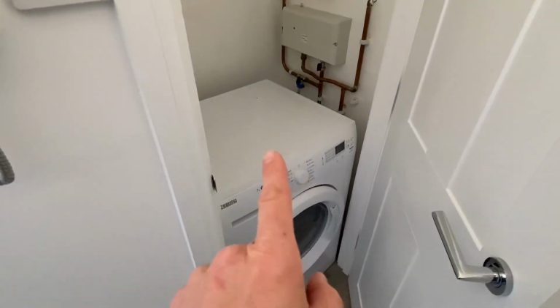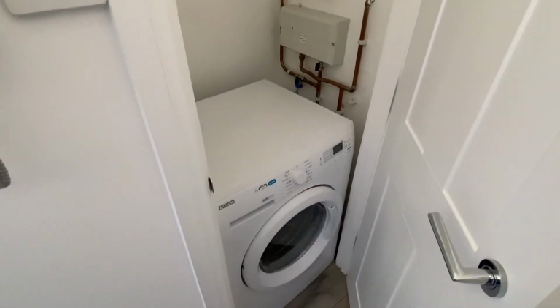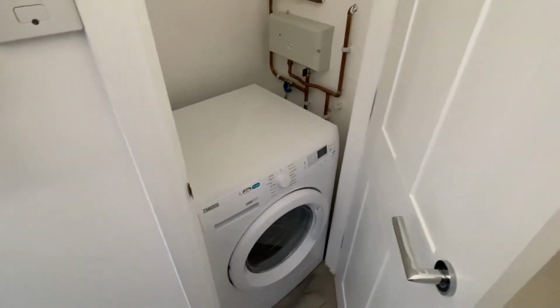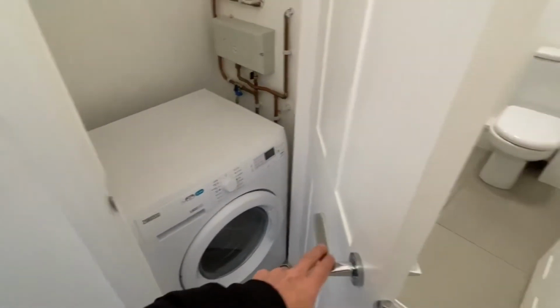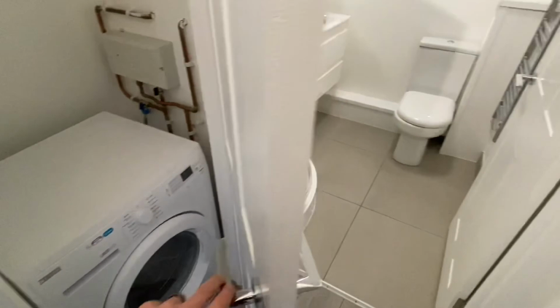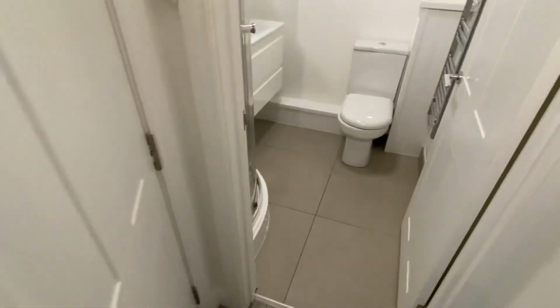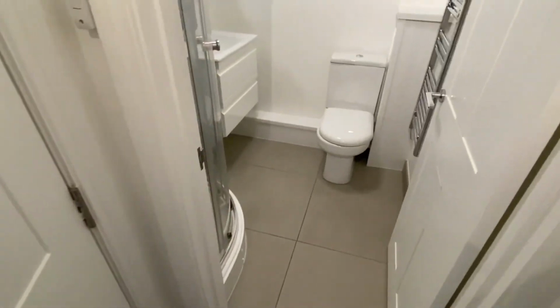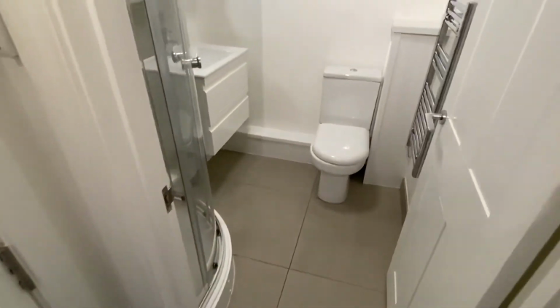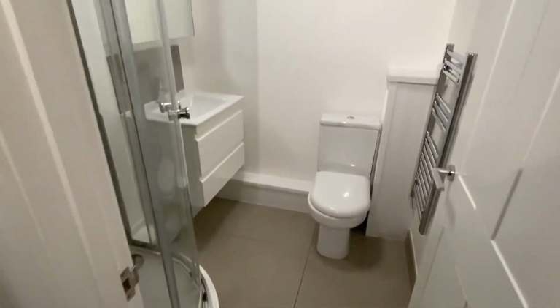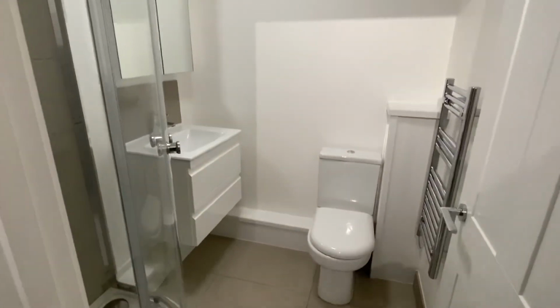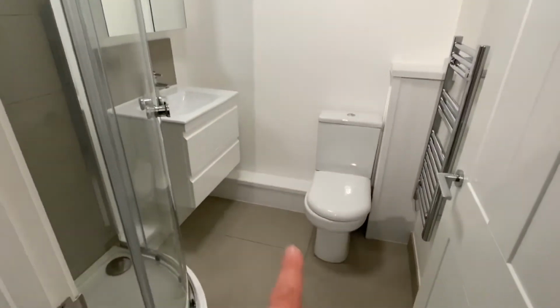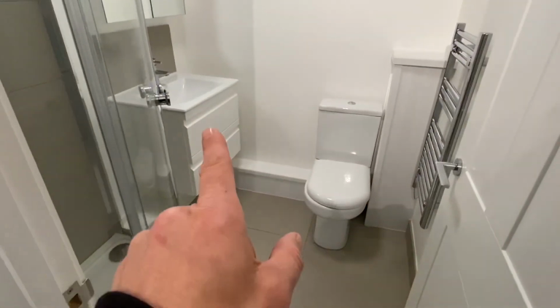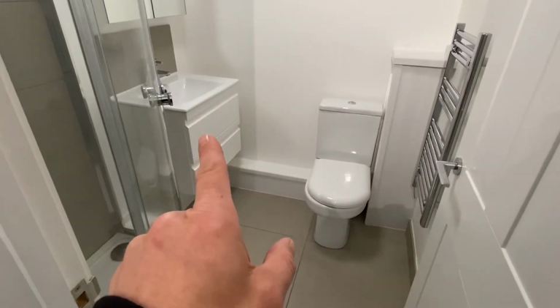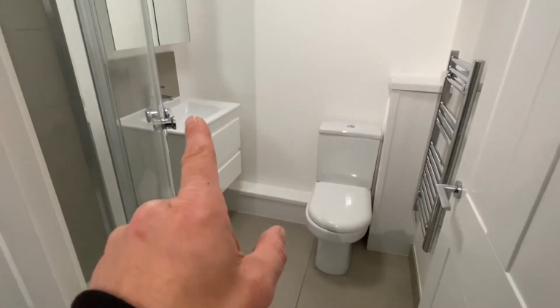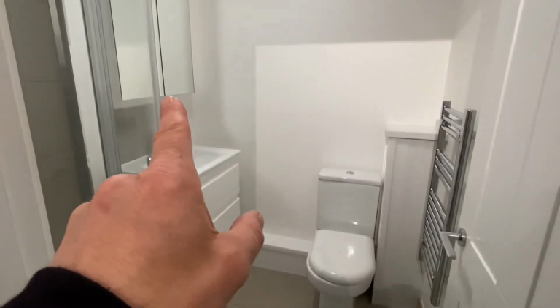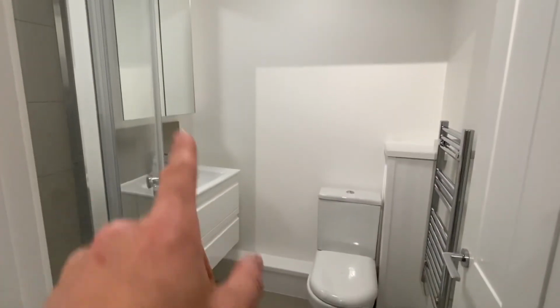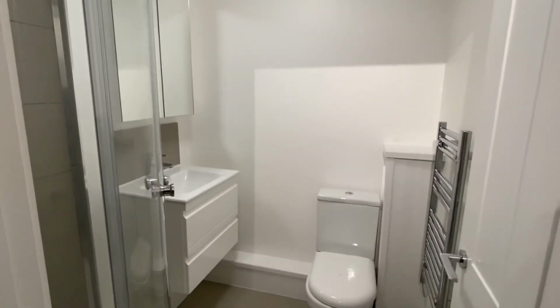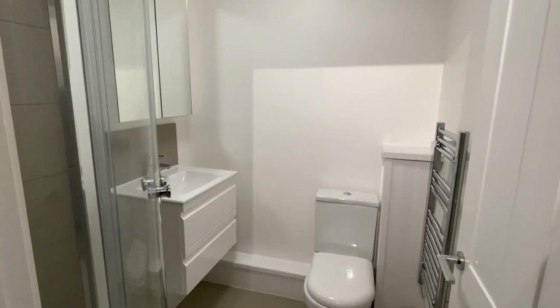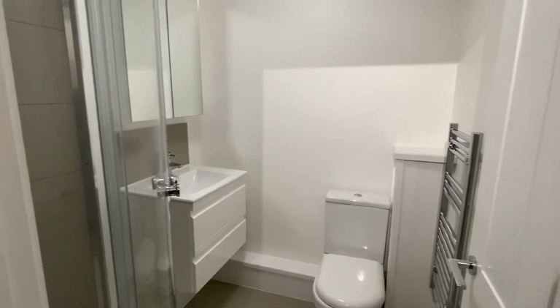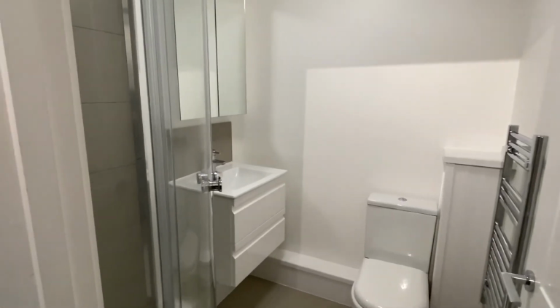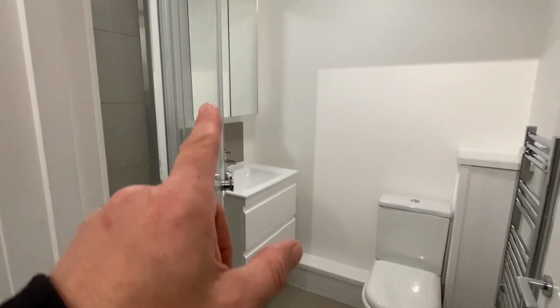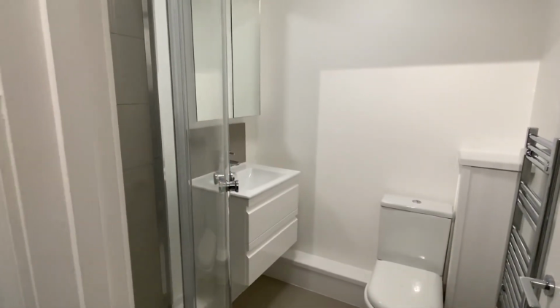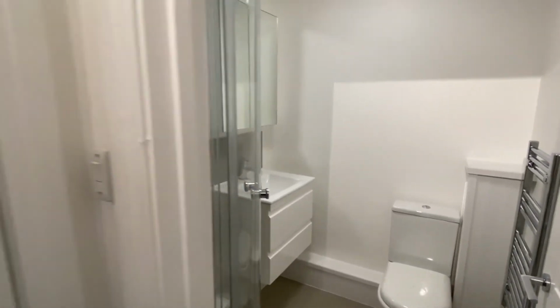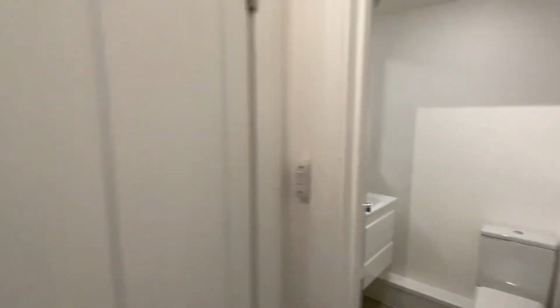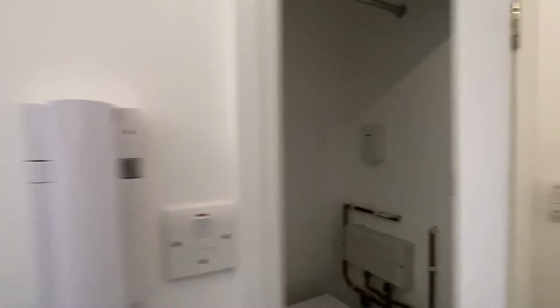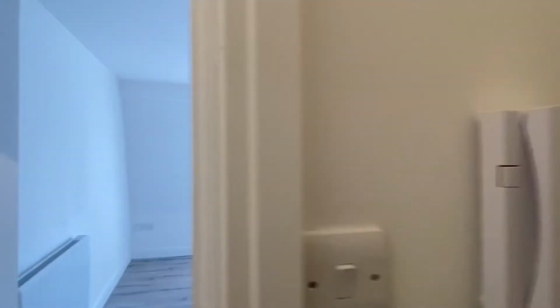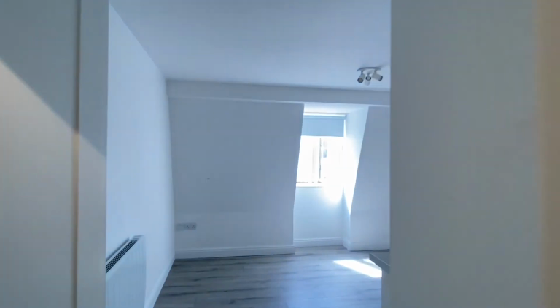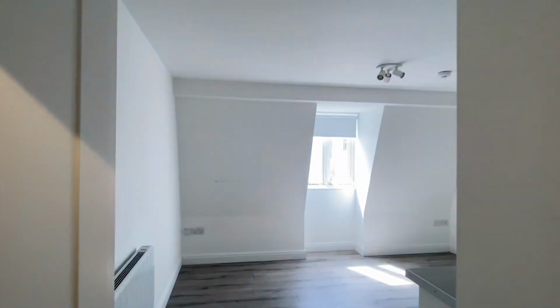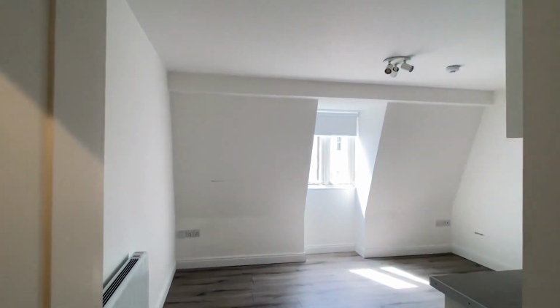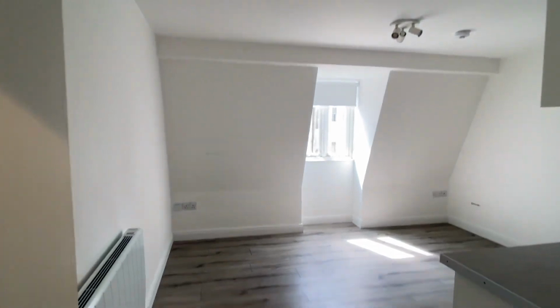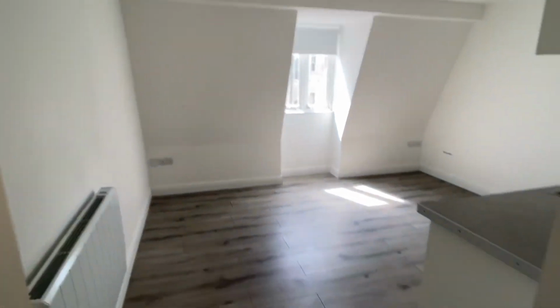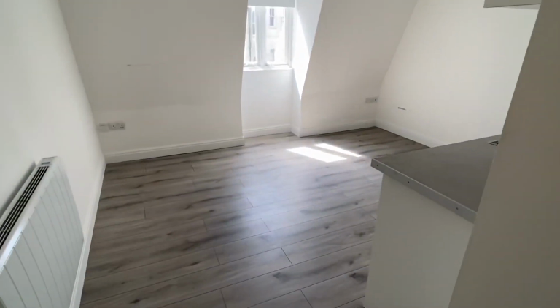There's also a washer-dryer hooked in there. The shower room has storage under and above the sink, with the shower cubicle just here. And that is Saint Anne's Court.